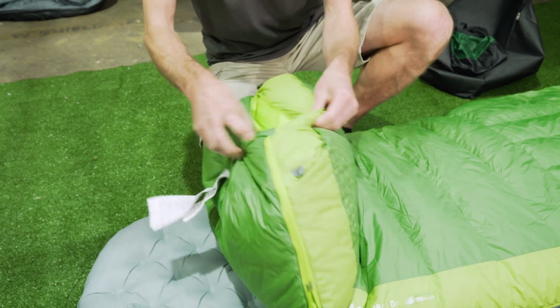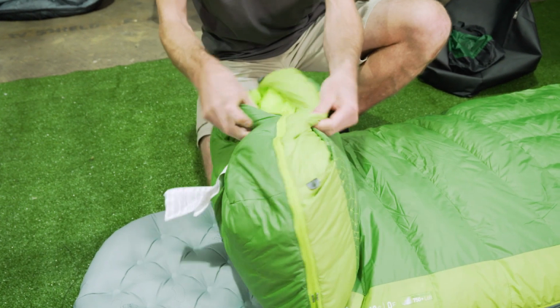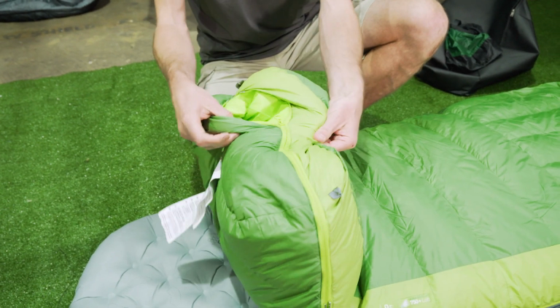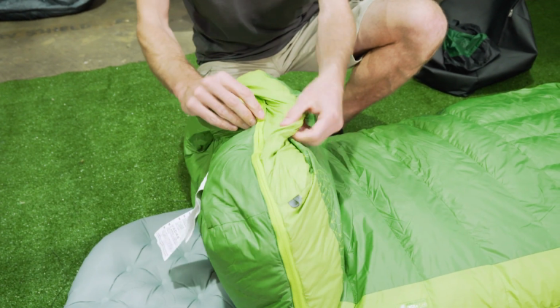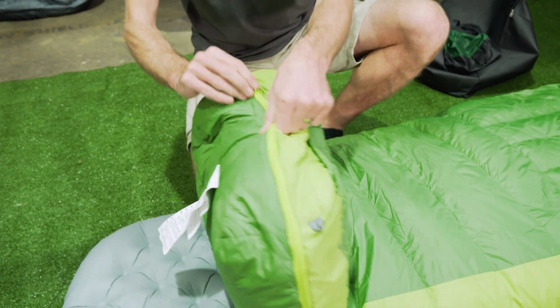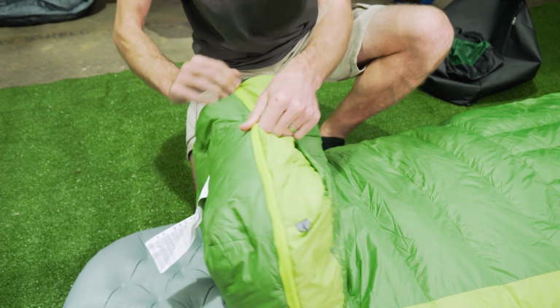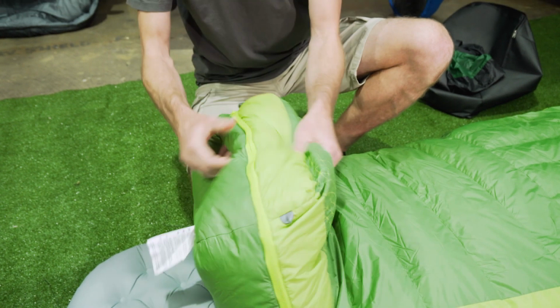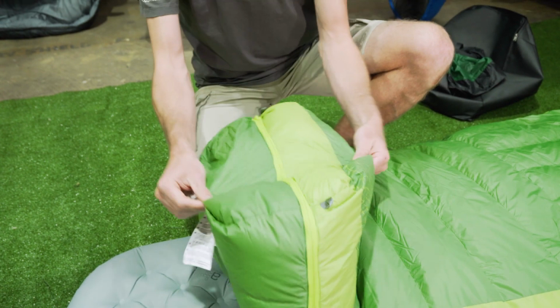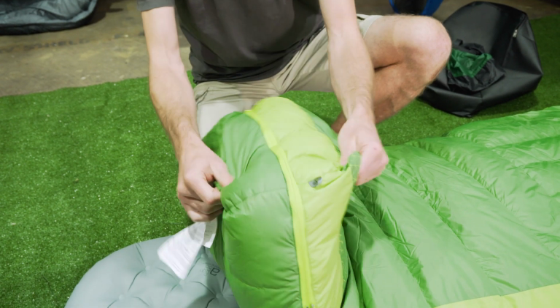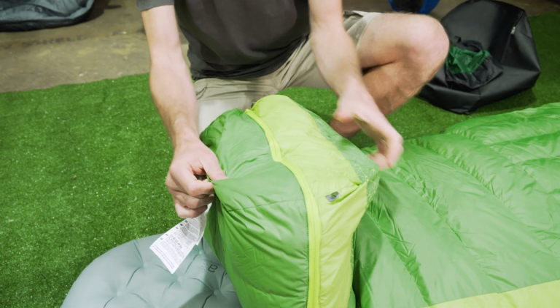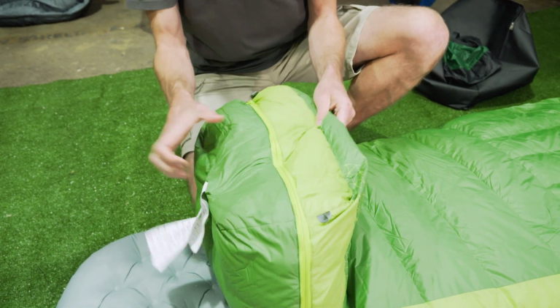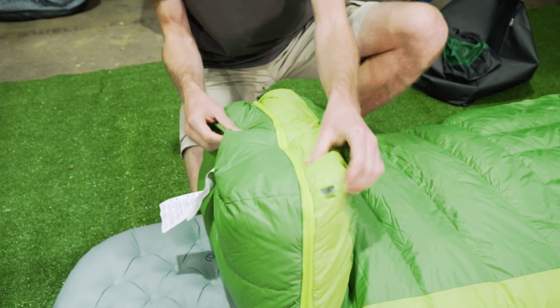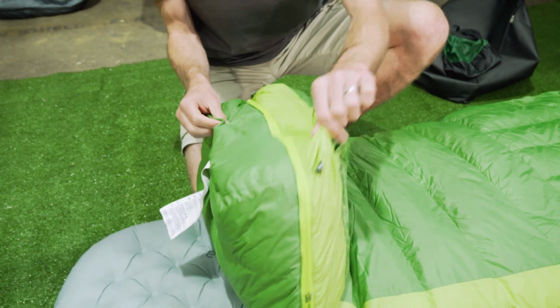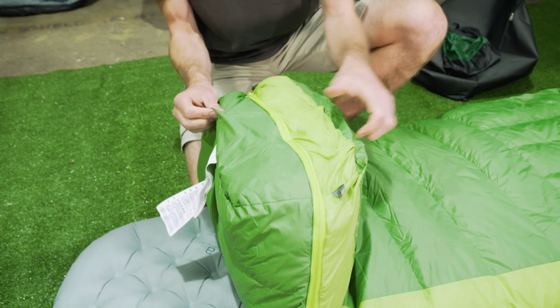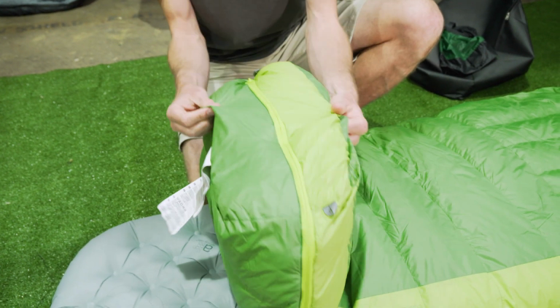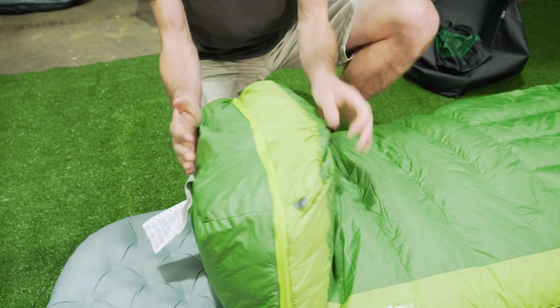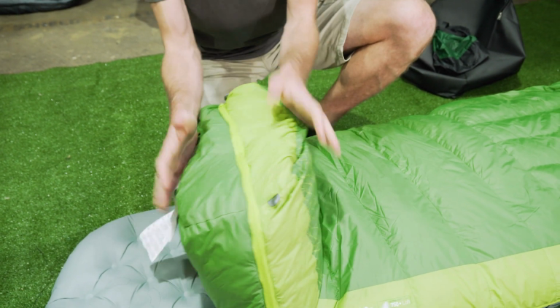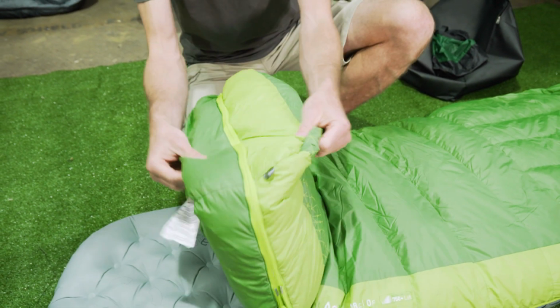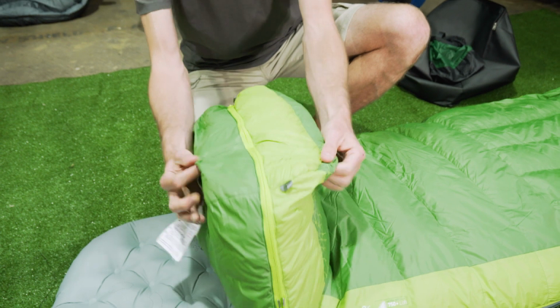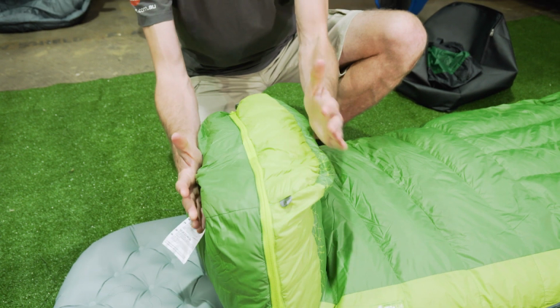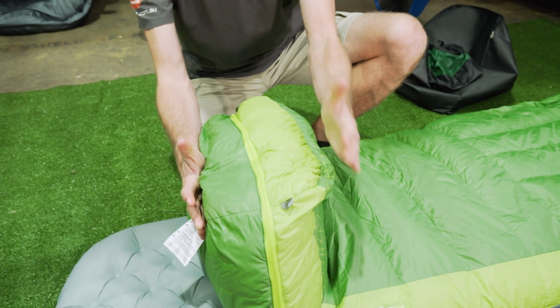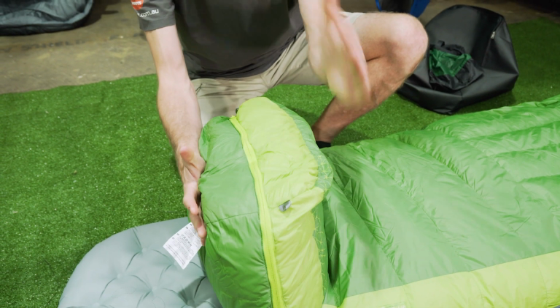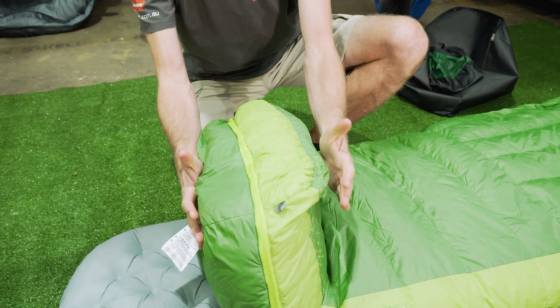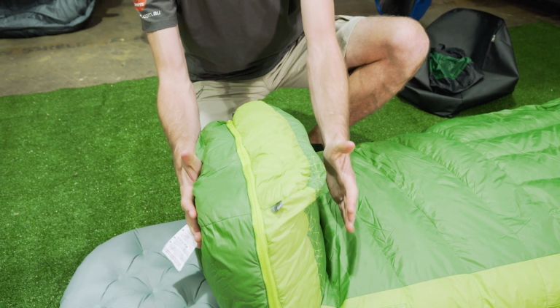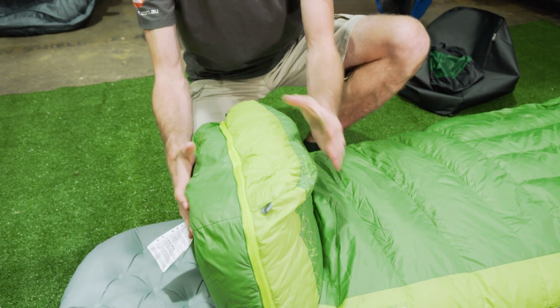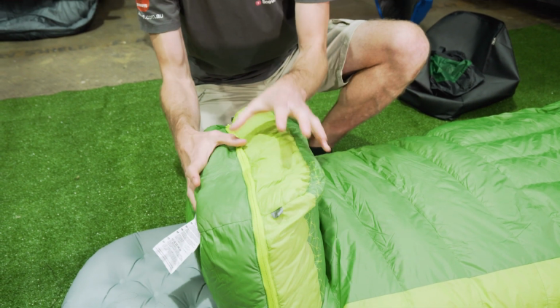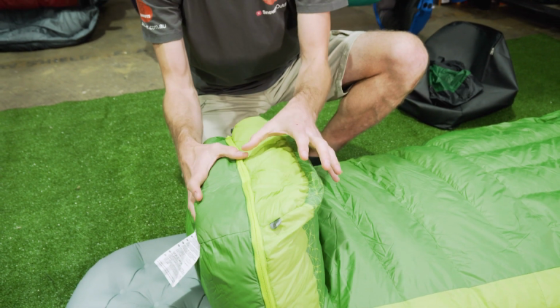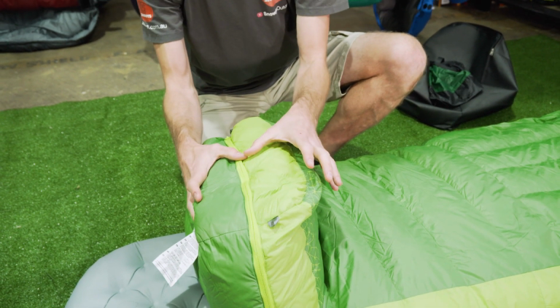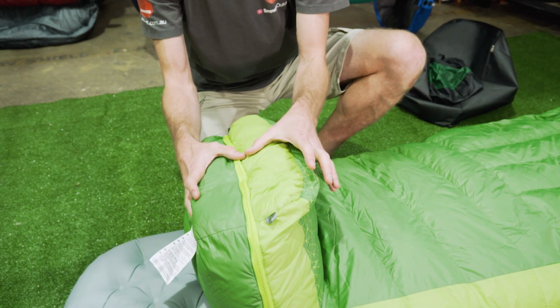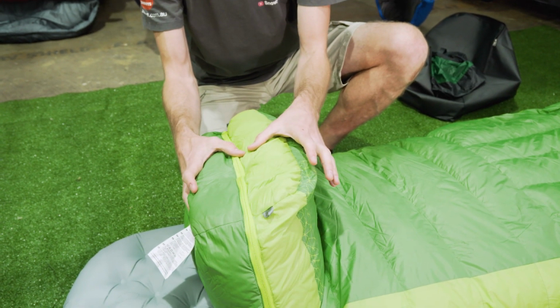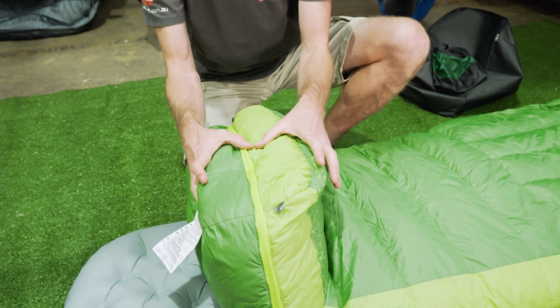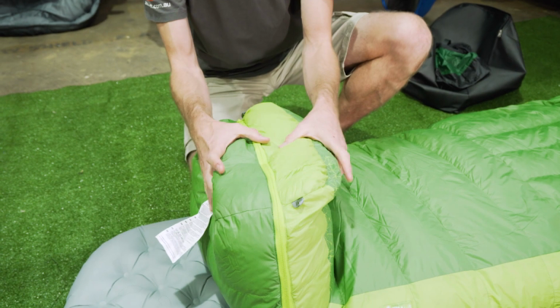Just while we're on the foot section - this is a three-dimensional, or anatomical, foot section. So it's not flat; it gives a bit of volume and dimension so that your feet aren't cramped up in the end of the sleeping bag.